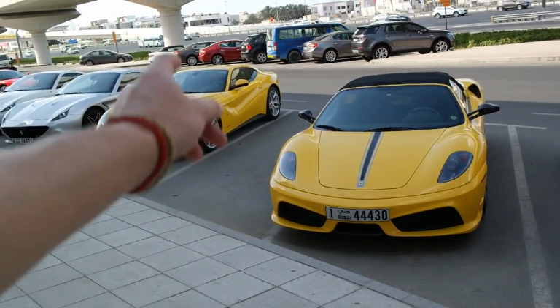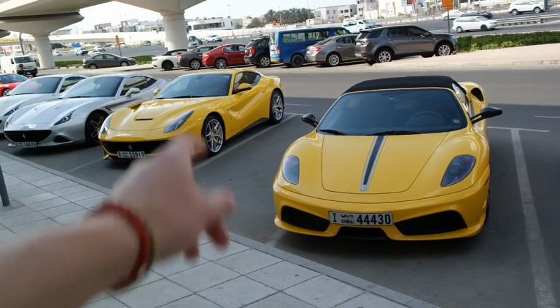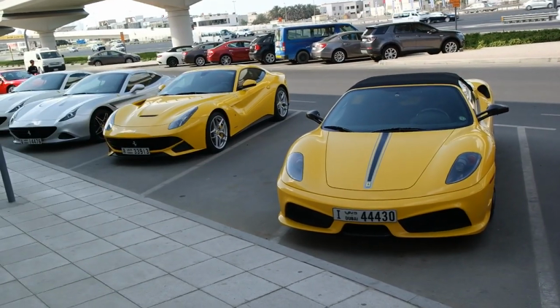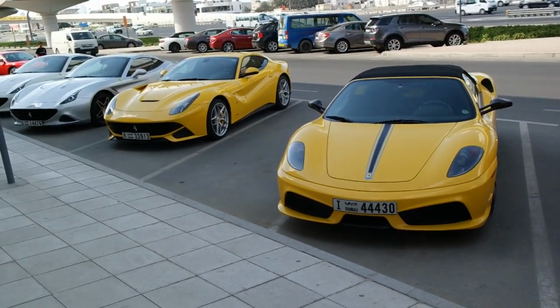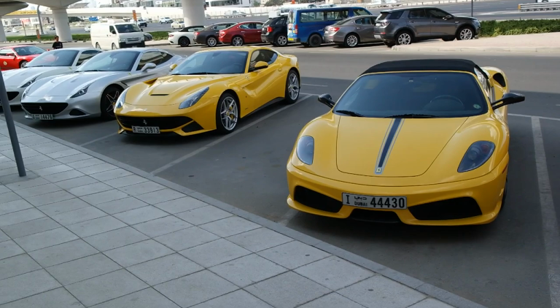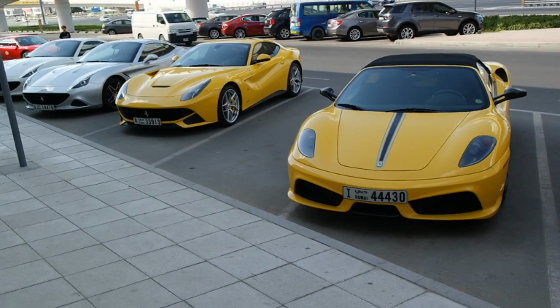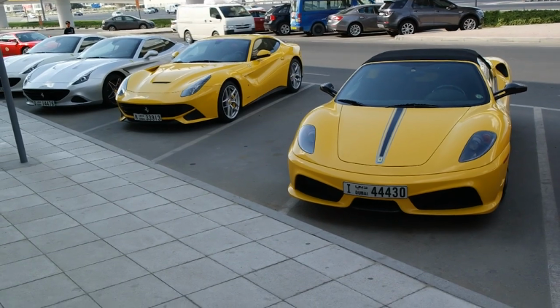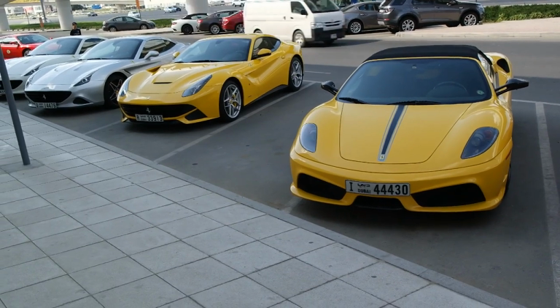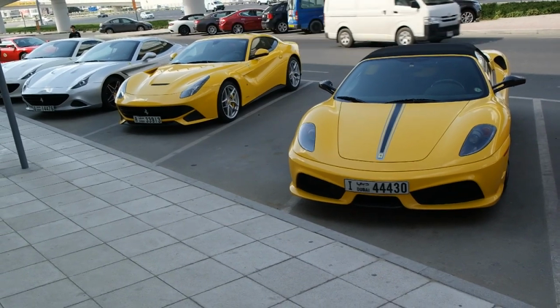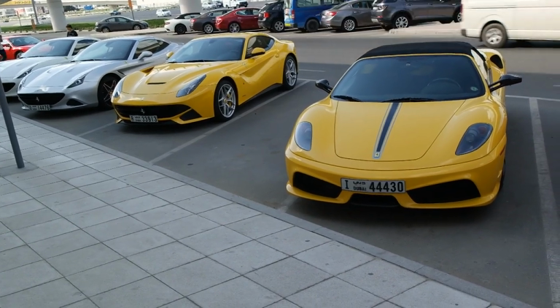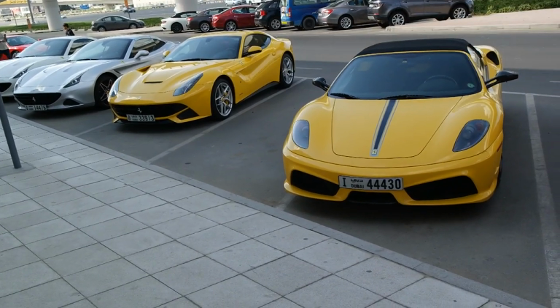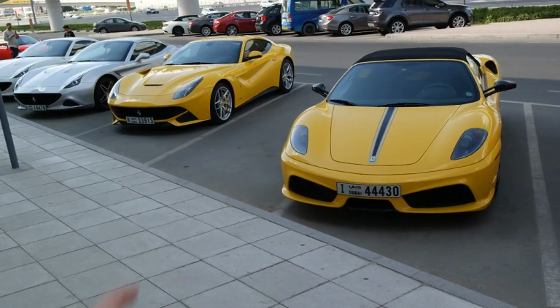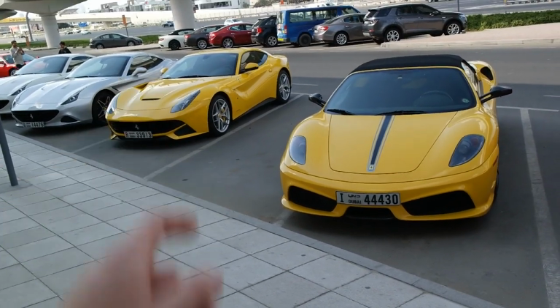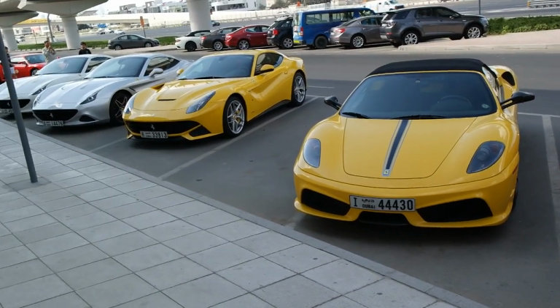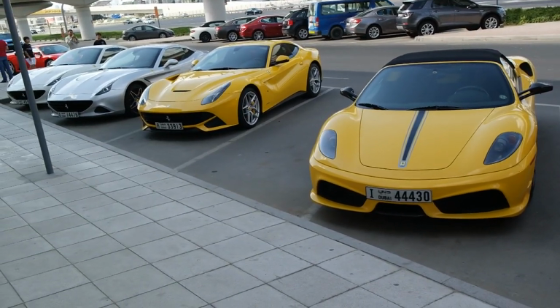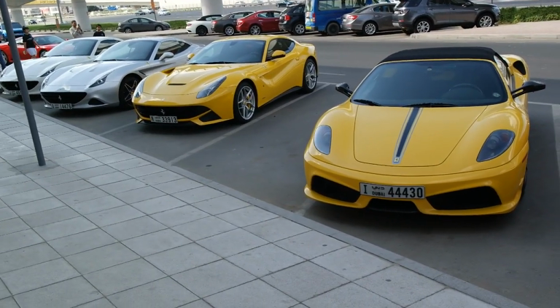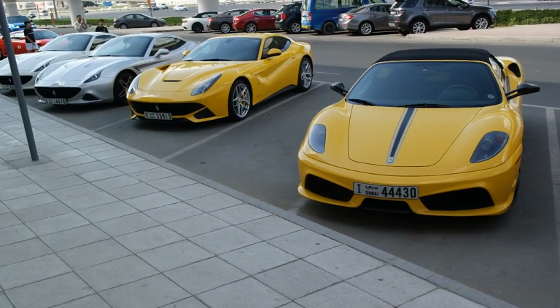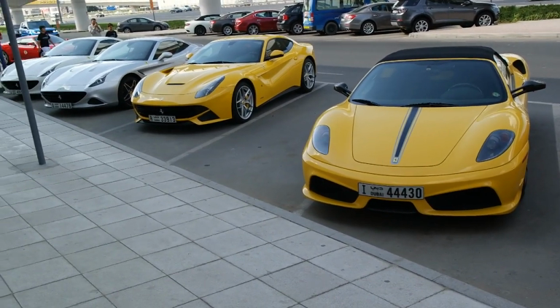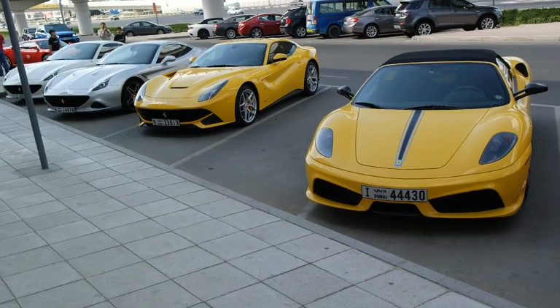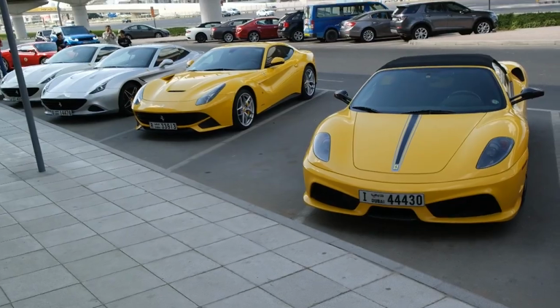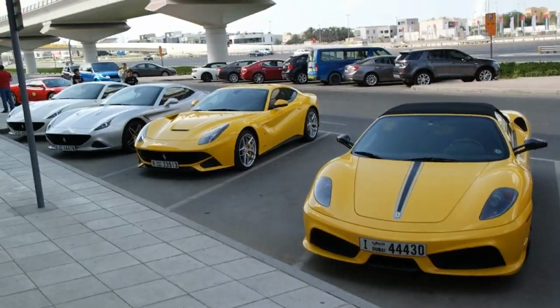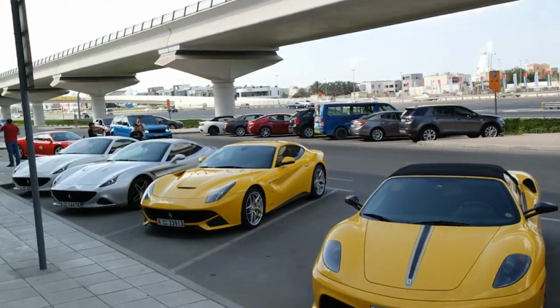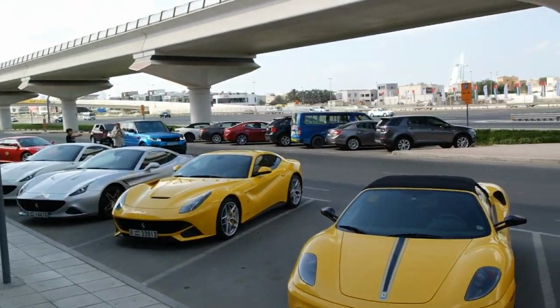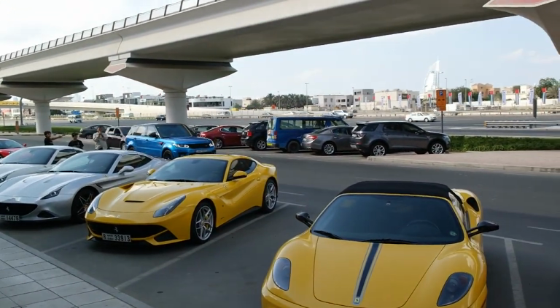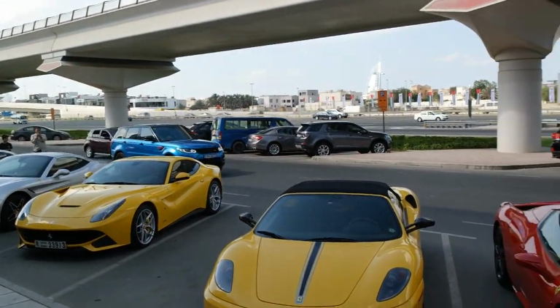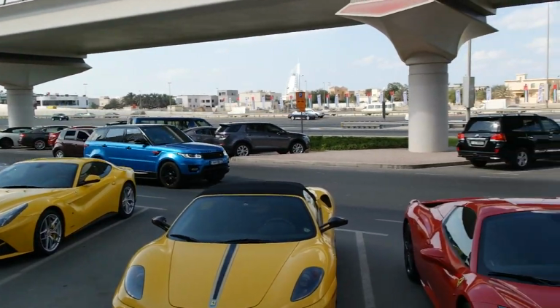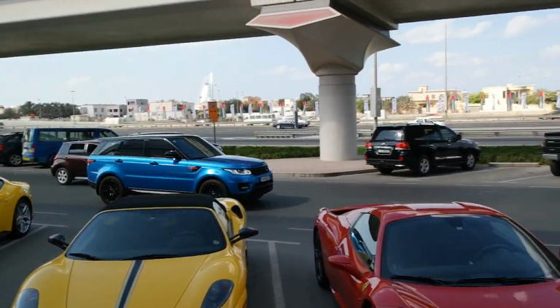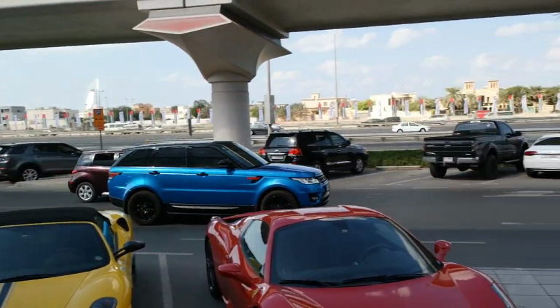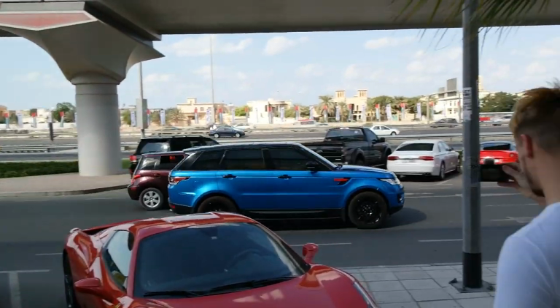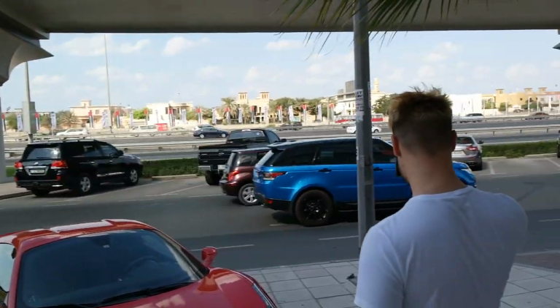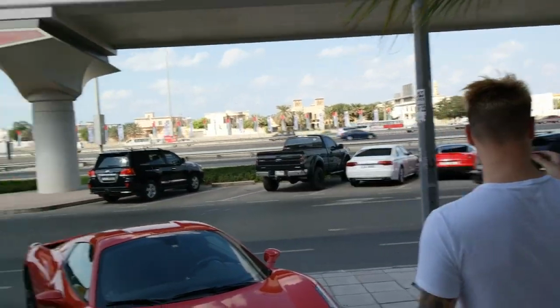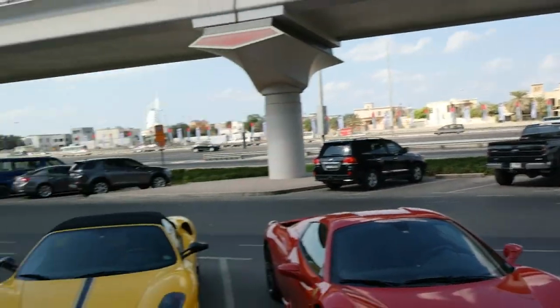How insane would that be? I'd put black wheels on the F12 even though I don't usually put black wheels on much. Oh, look at that colour! Look at that colour! Nice!